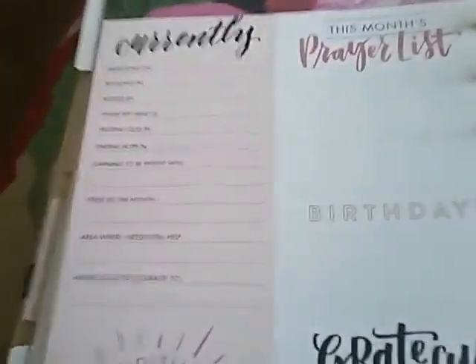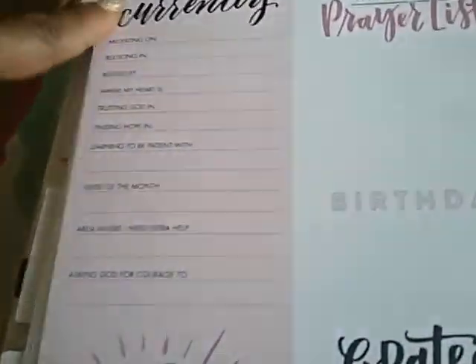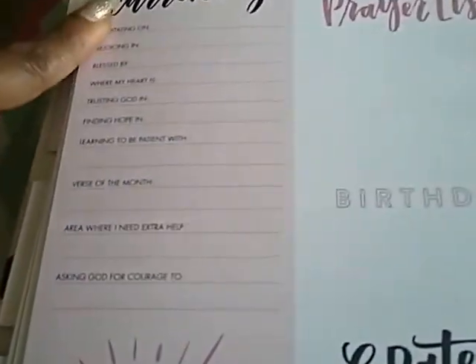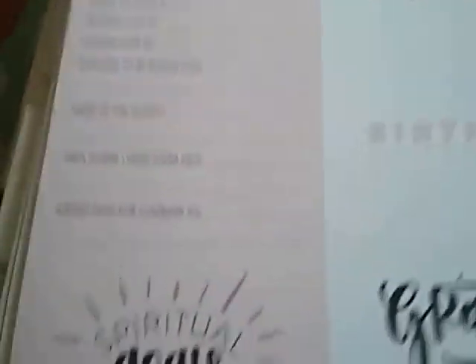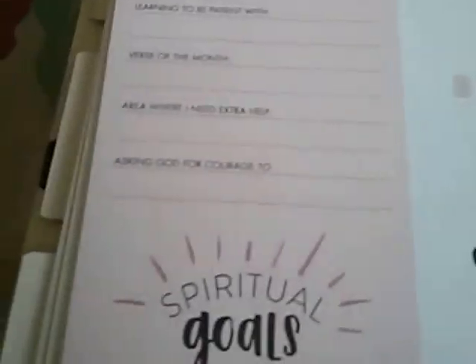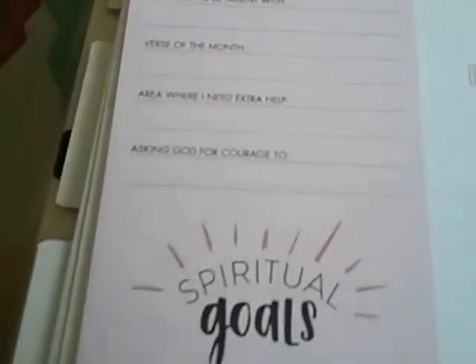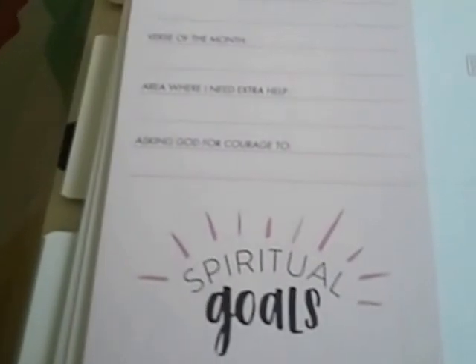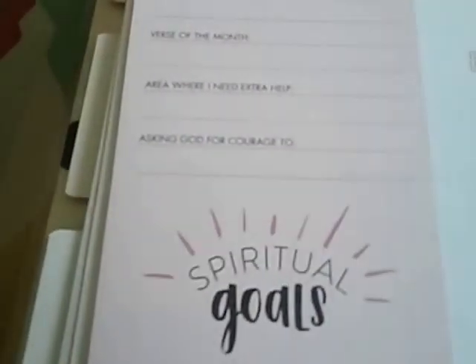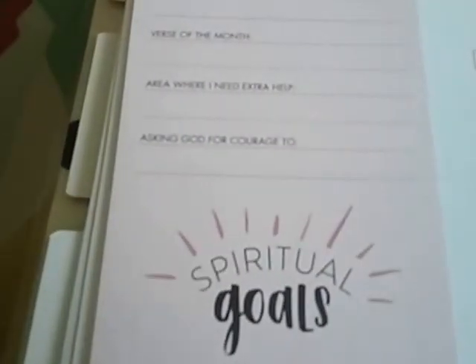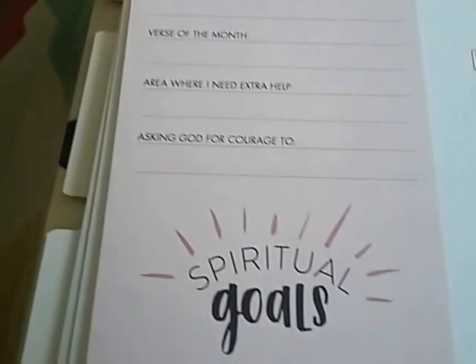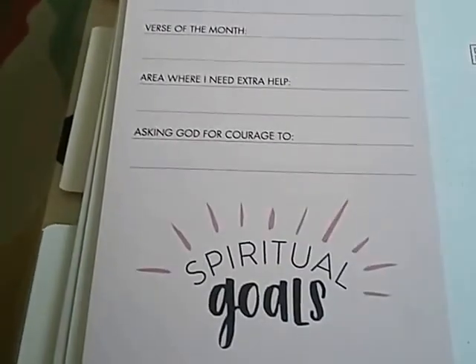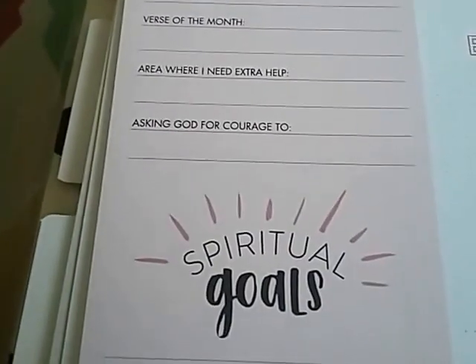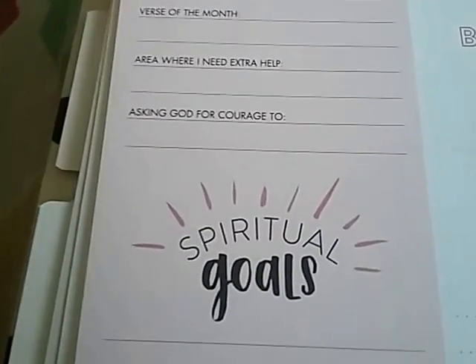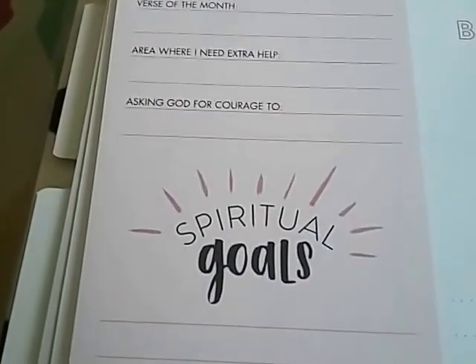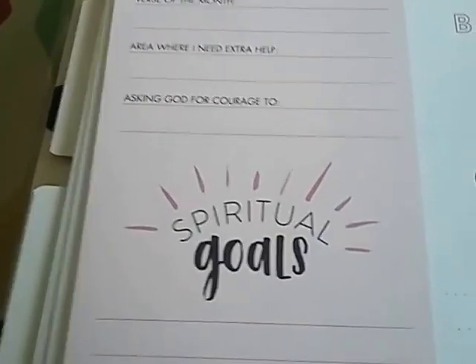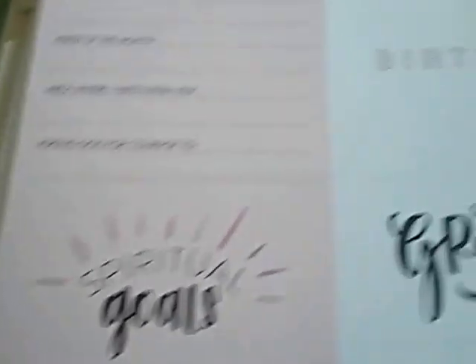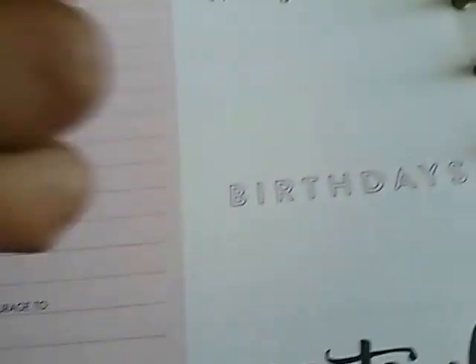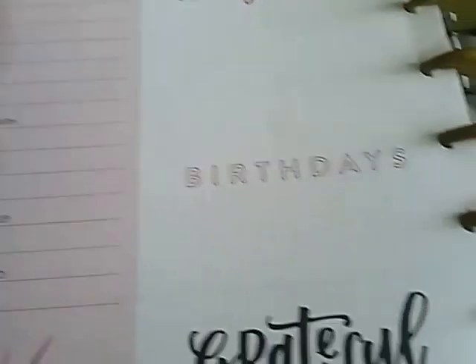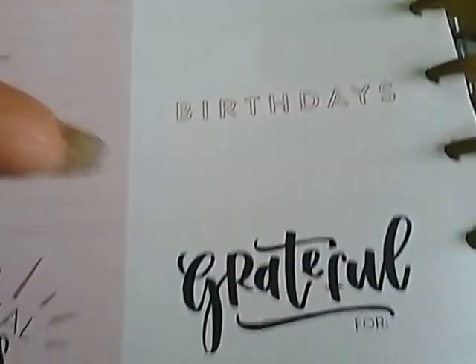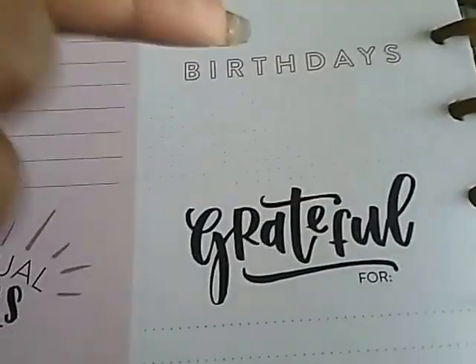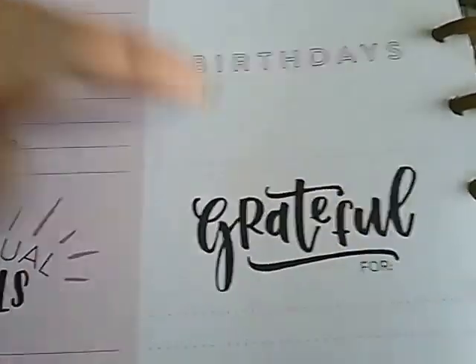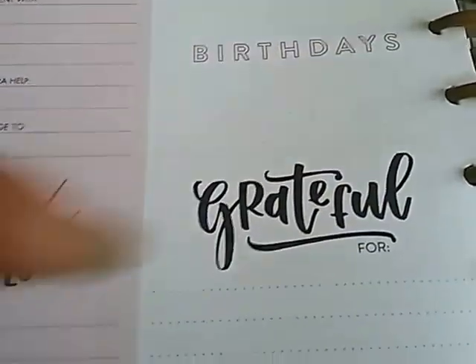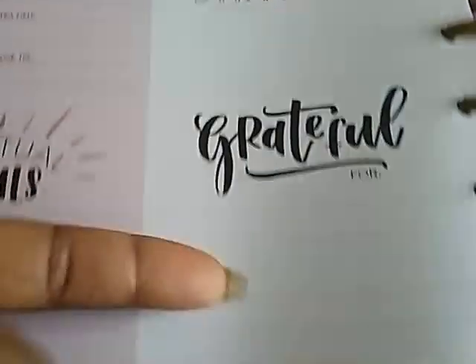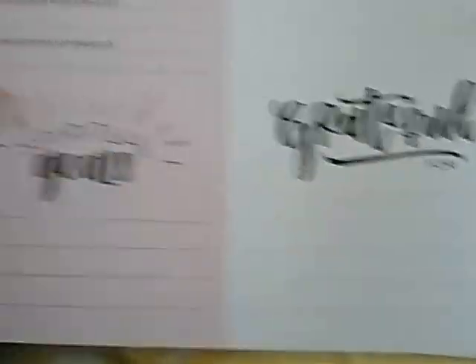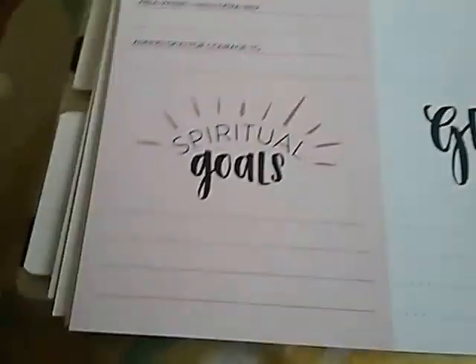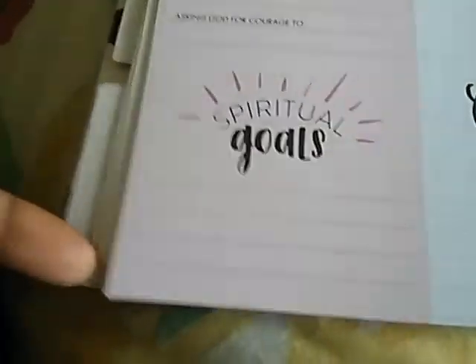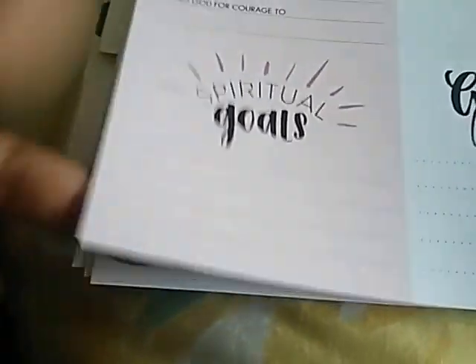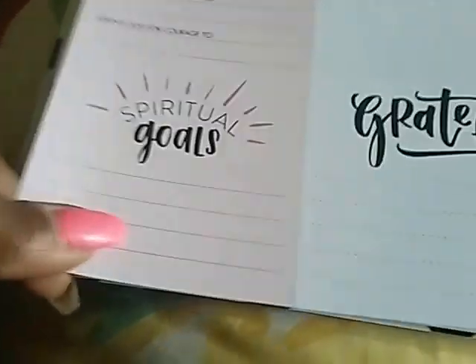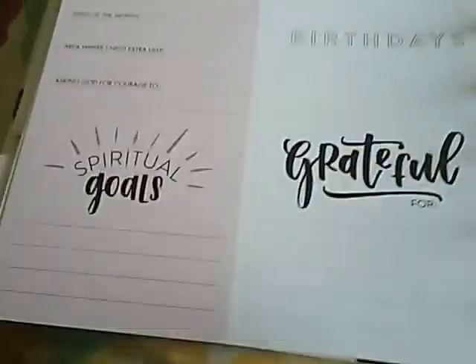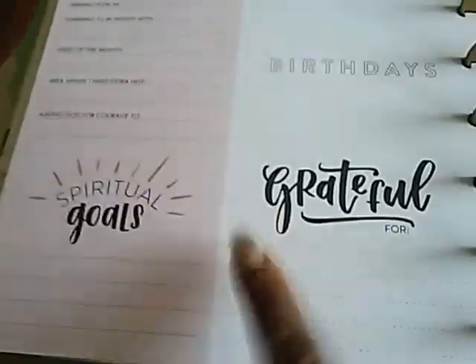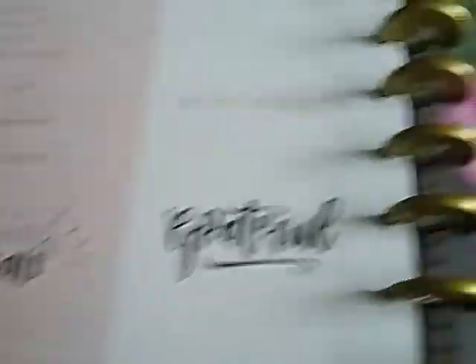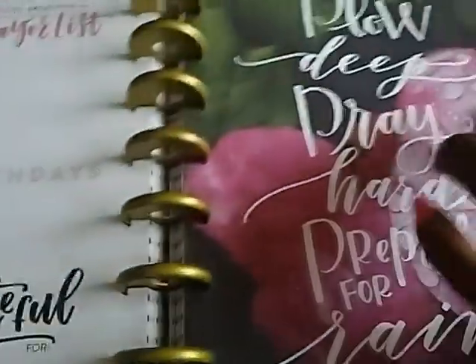It currently has sections for meditating, rejoicing, blessed, where my heart is, trusting God, and finding hope. There's a prayer list, a place for birthdays, what you're grateful for, and spiritual goals. I think this is awesome — I'm definitely going to be using that.